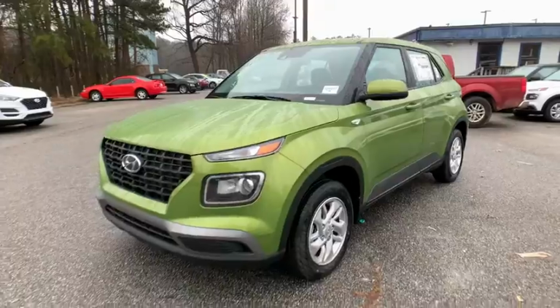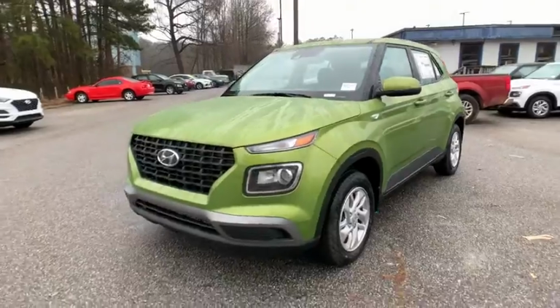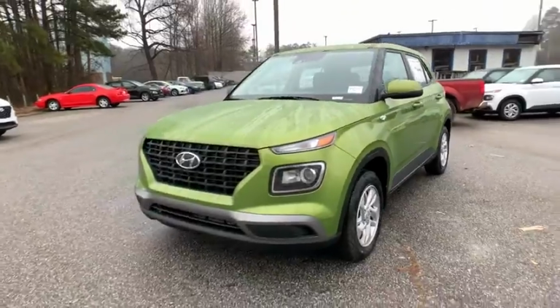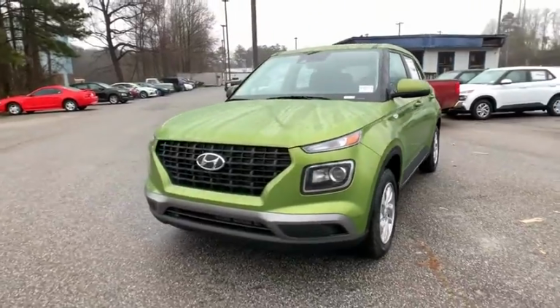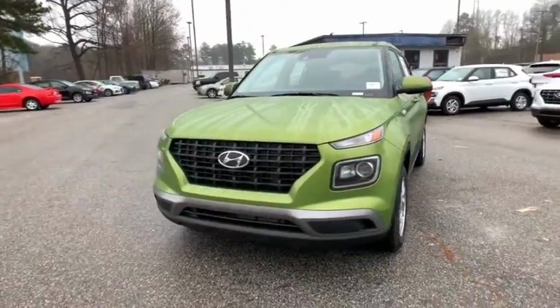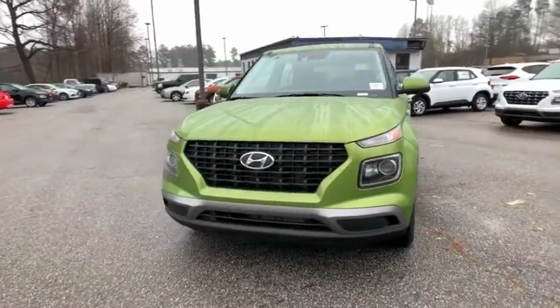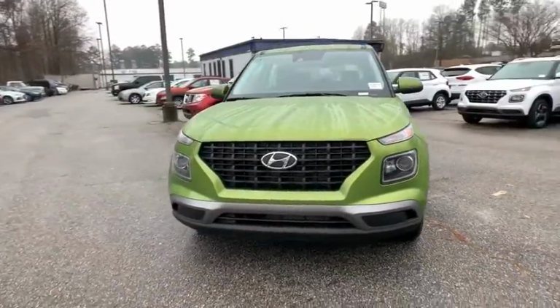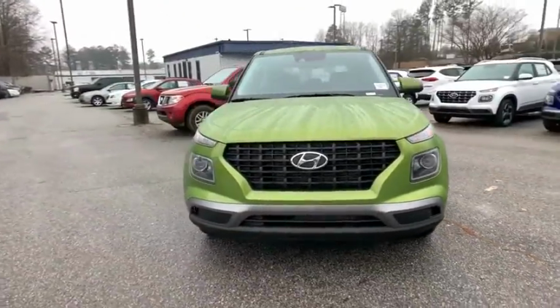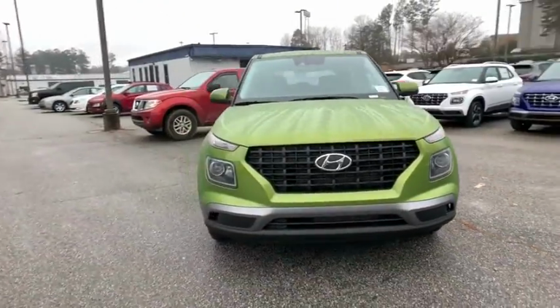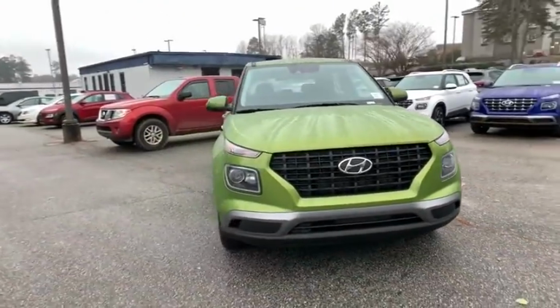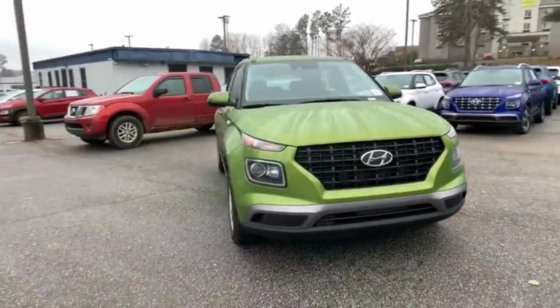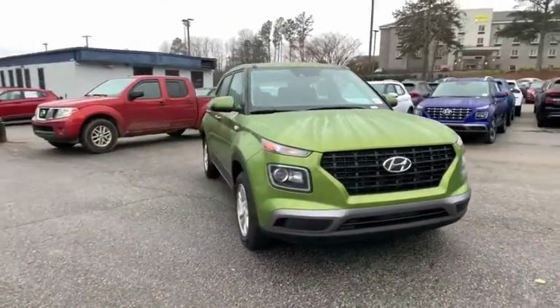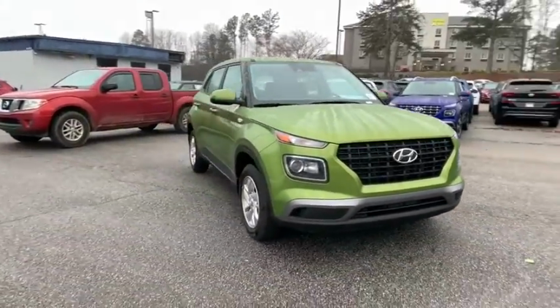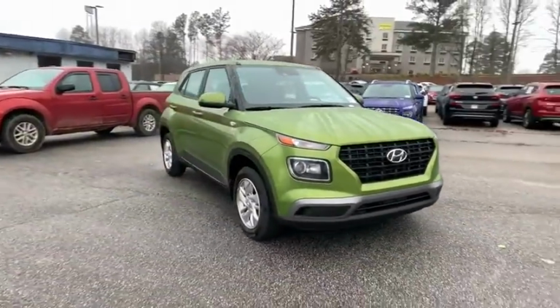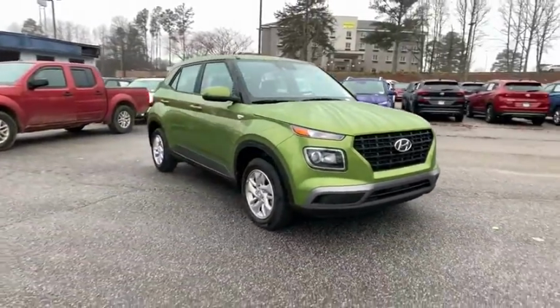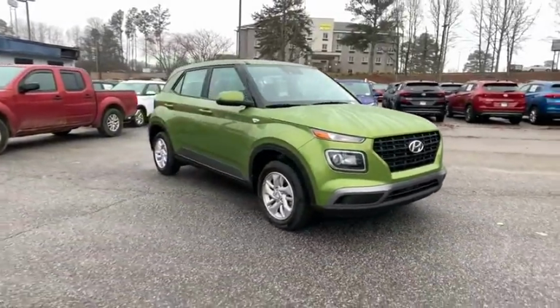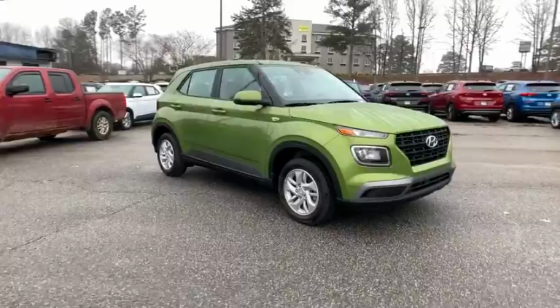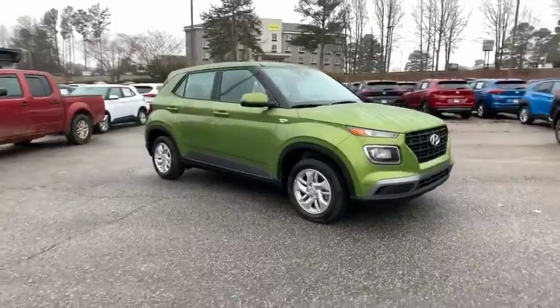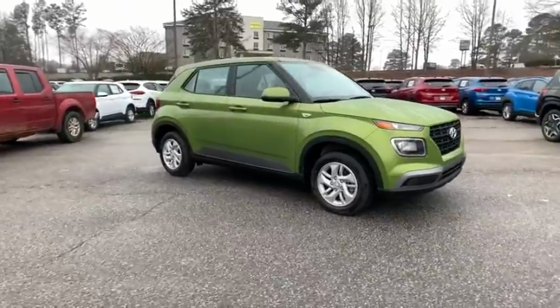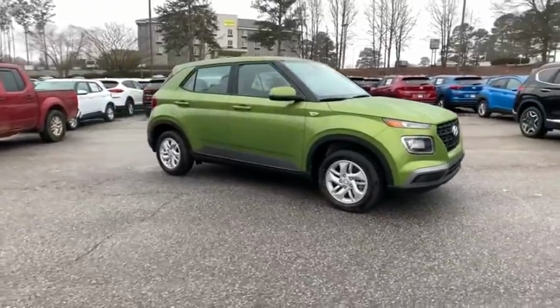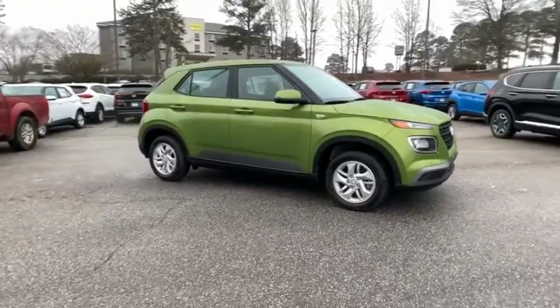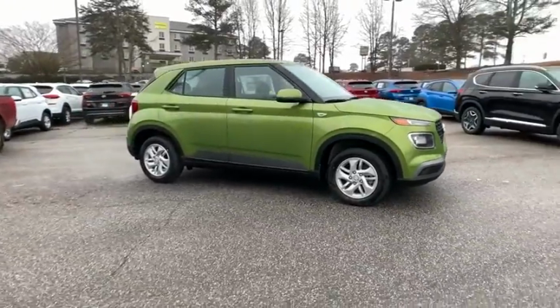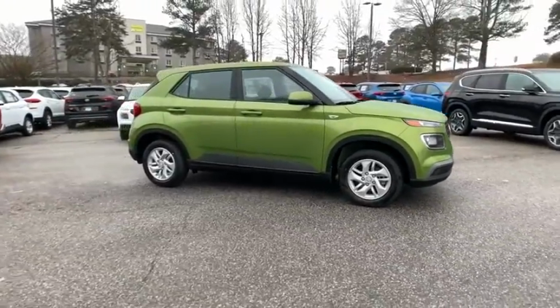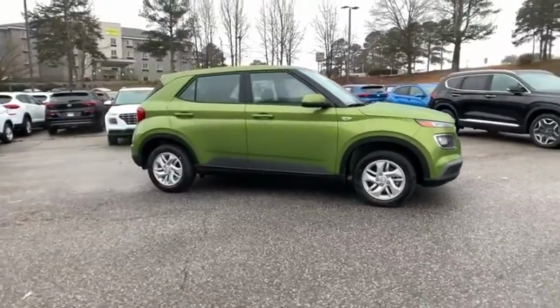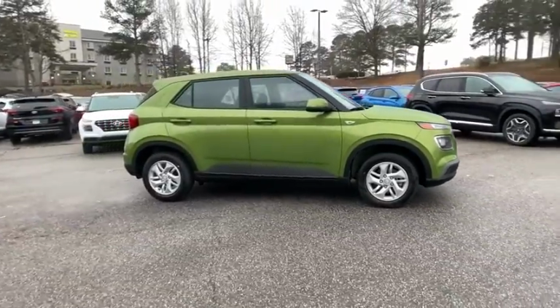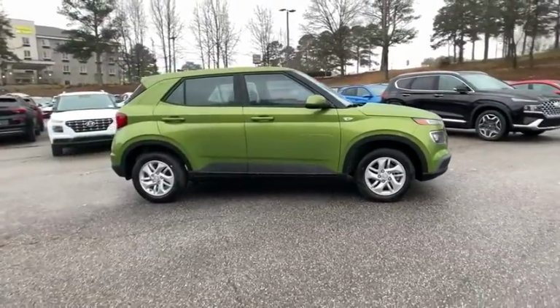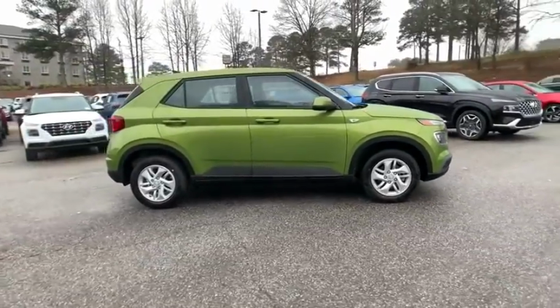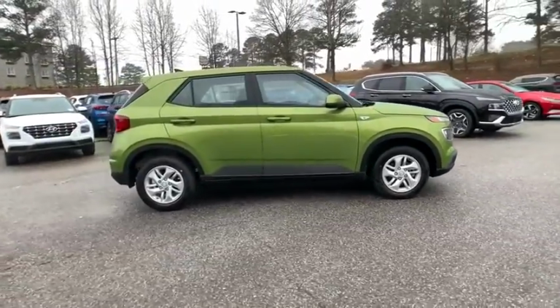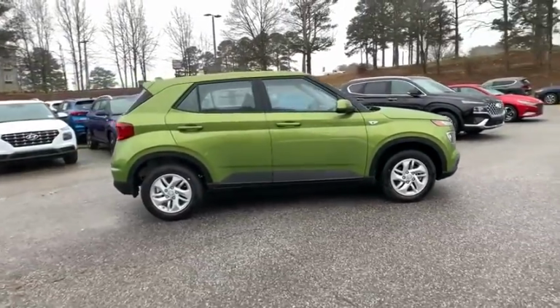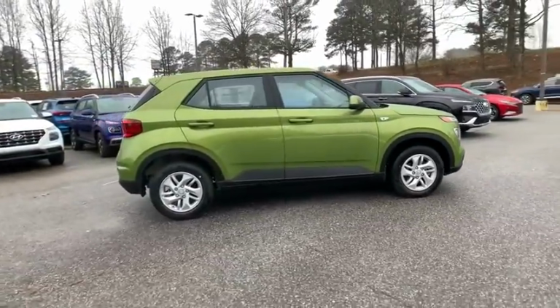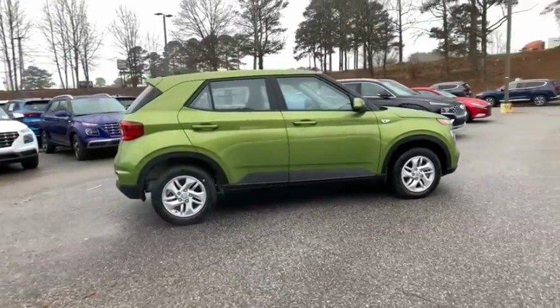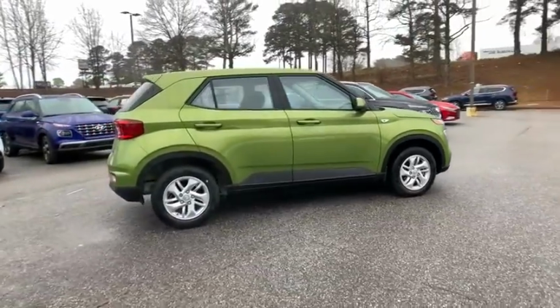Make a great choice today with the 2021 Hyundai Venue. The Hyundai Venue is extremely practical and provides good cargo capacity for its compact size.